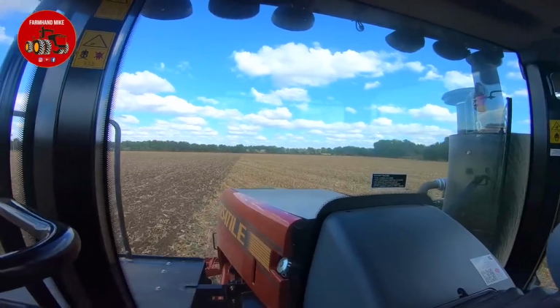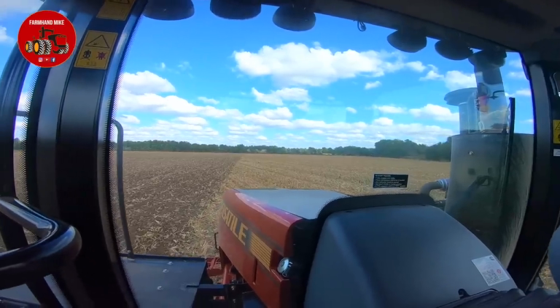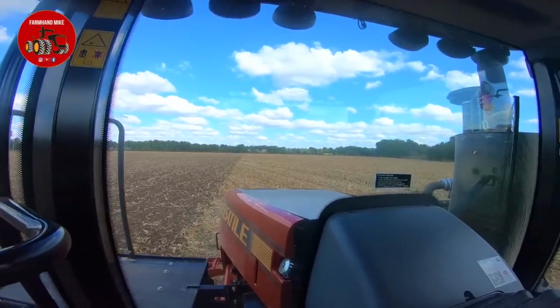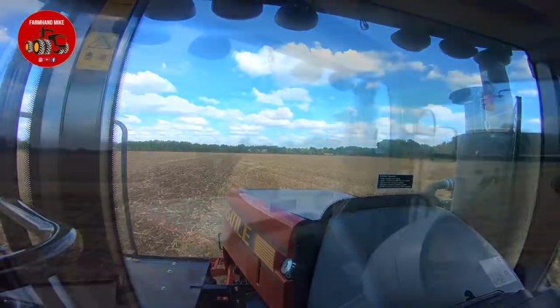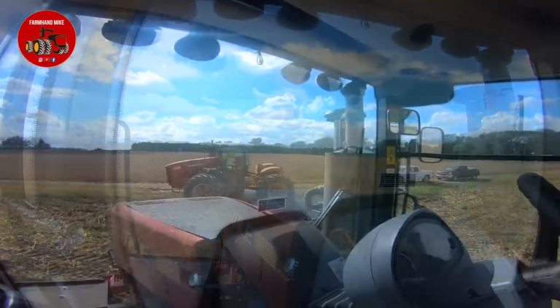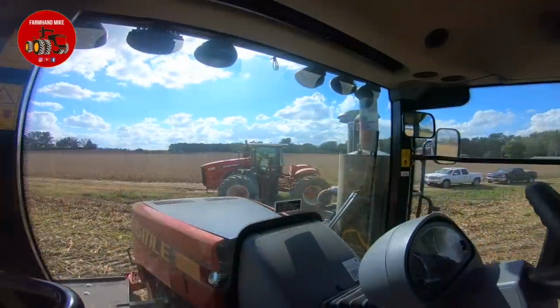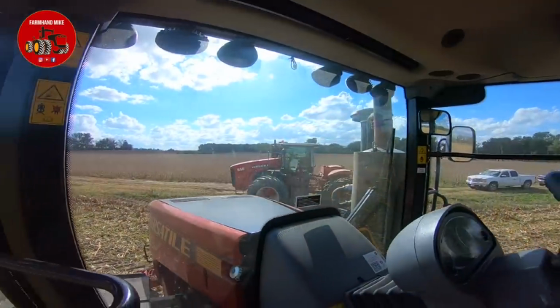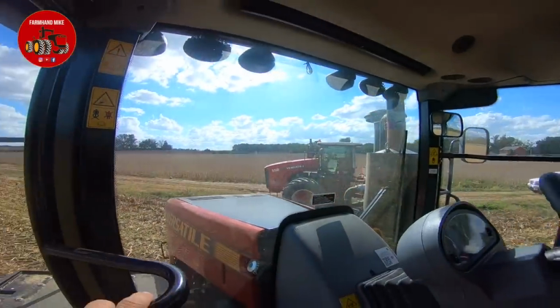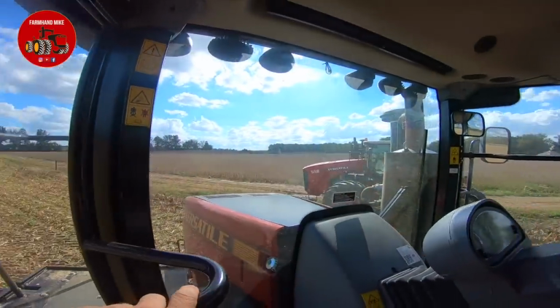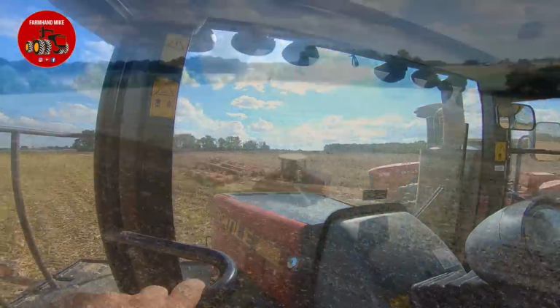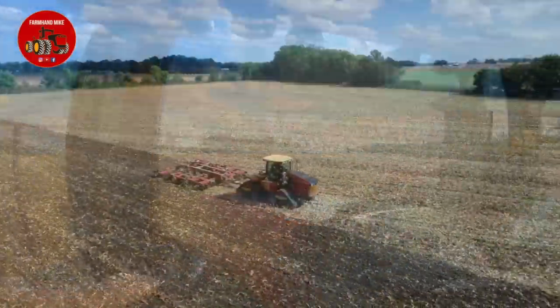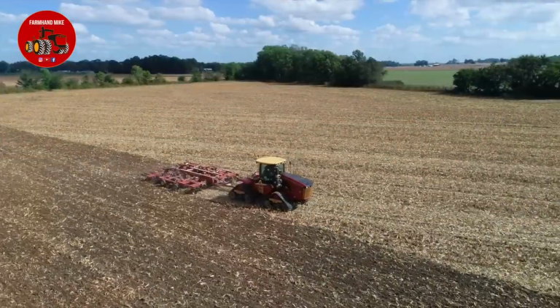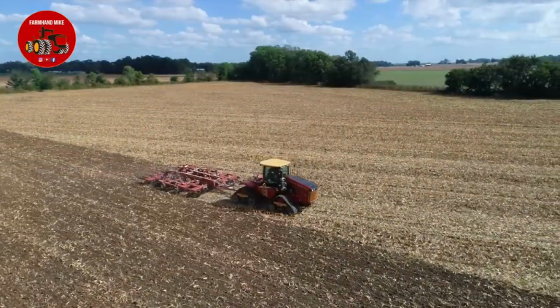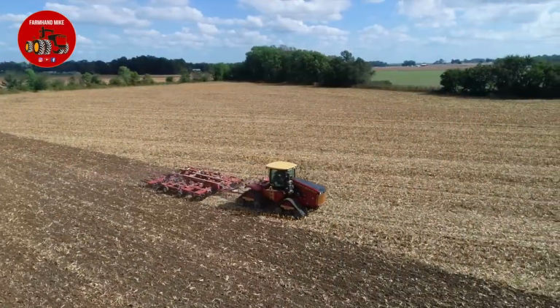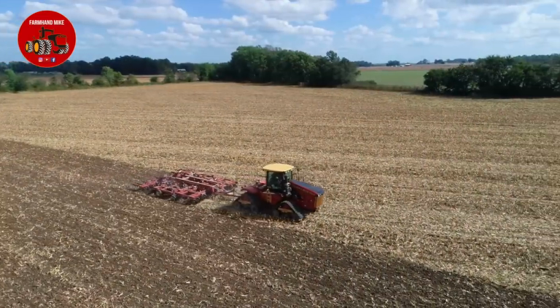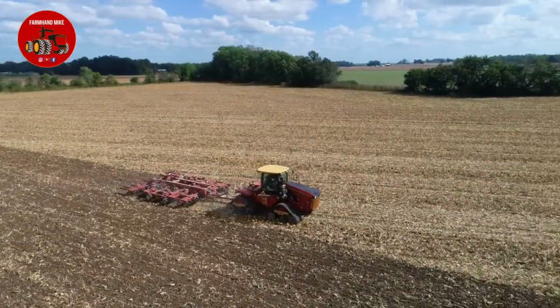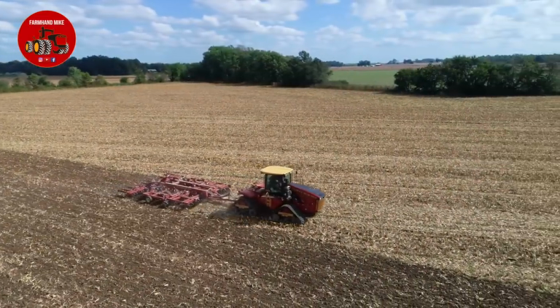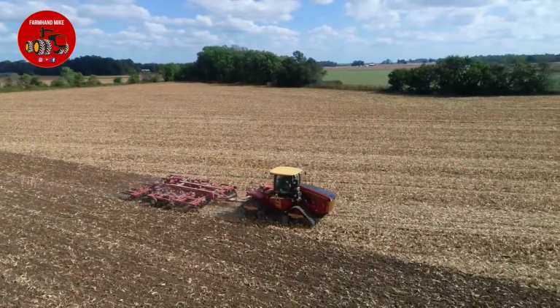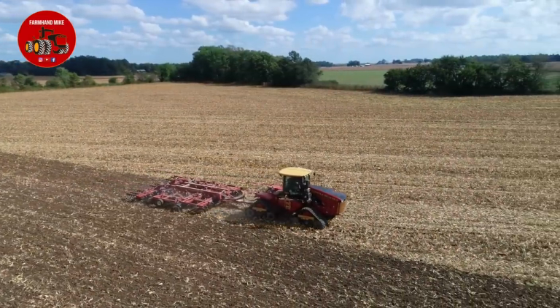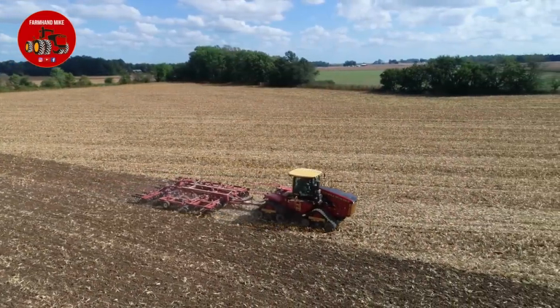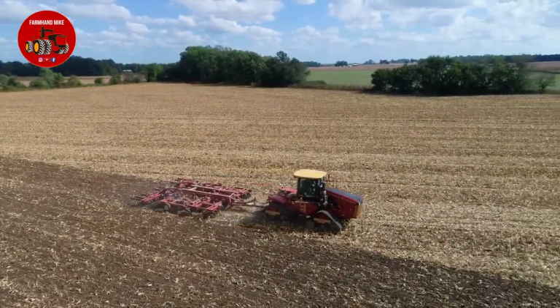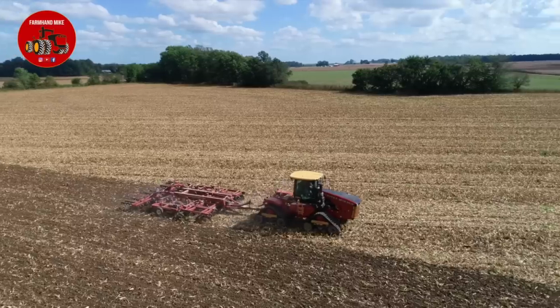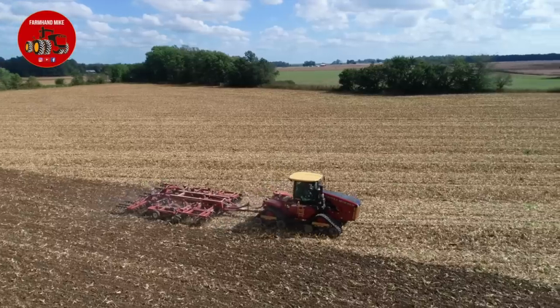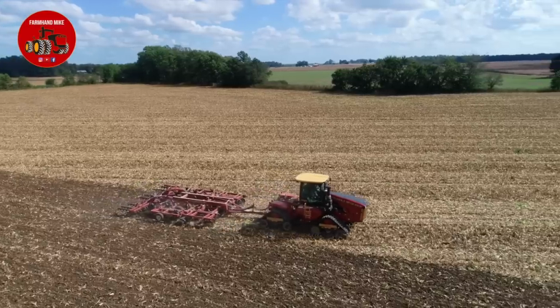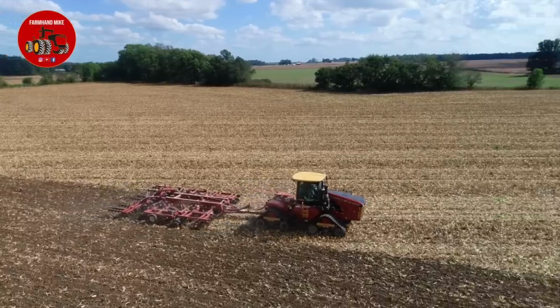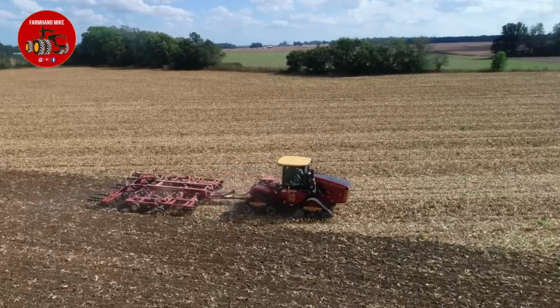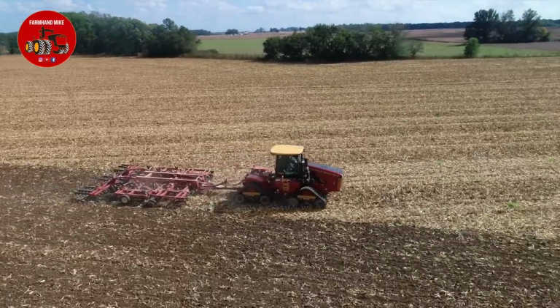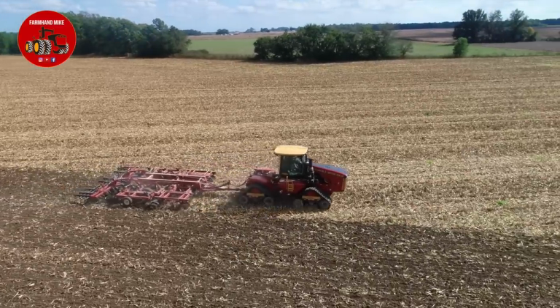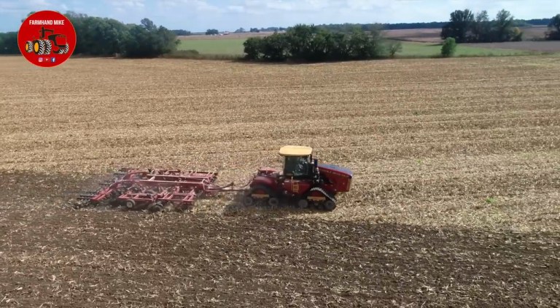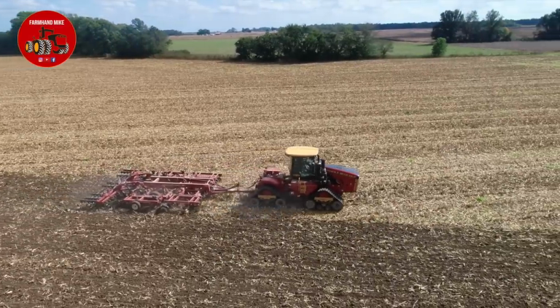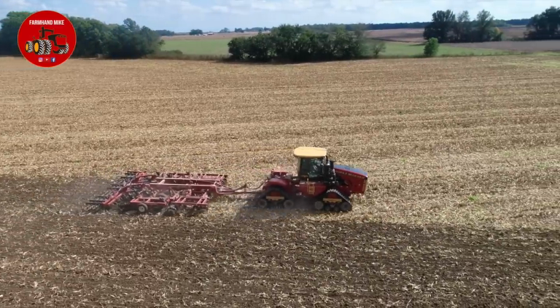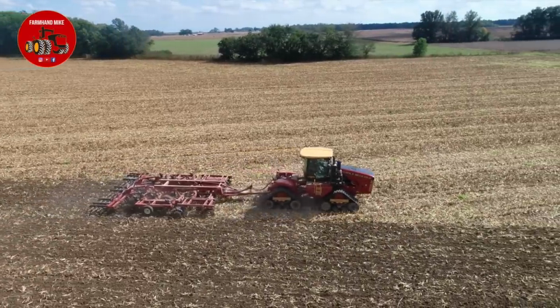This farm has owned the 550 wheel tractor in this video for several years now and had real good luck with it, just looking to upgrade. This is just a comparison between the two tractors.